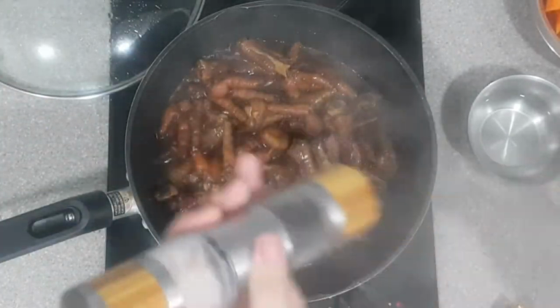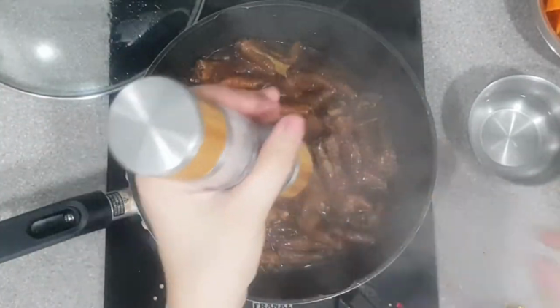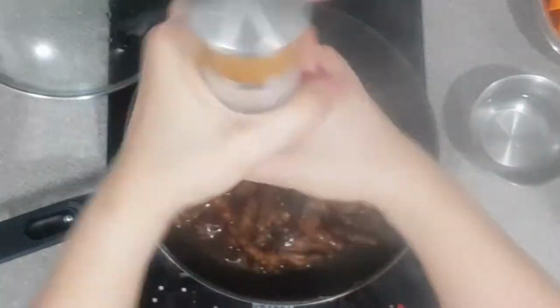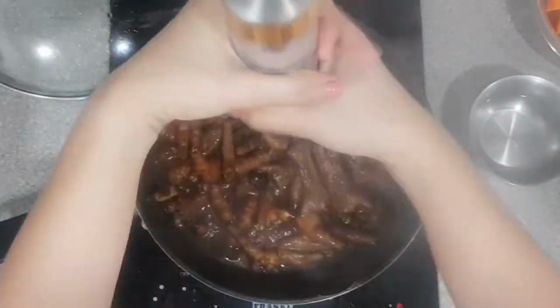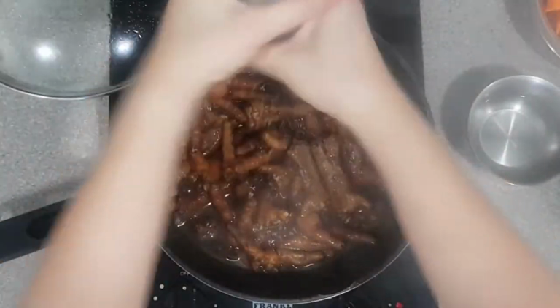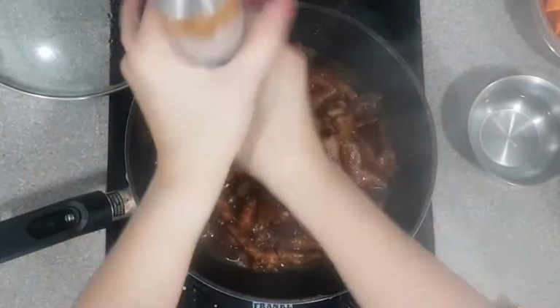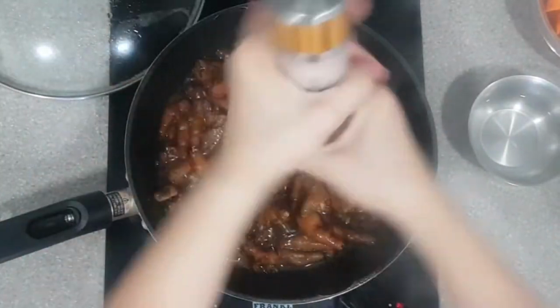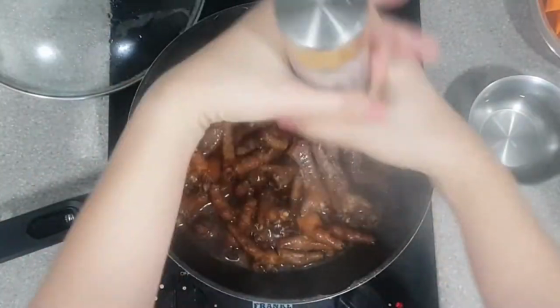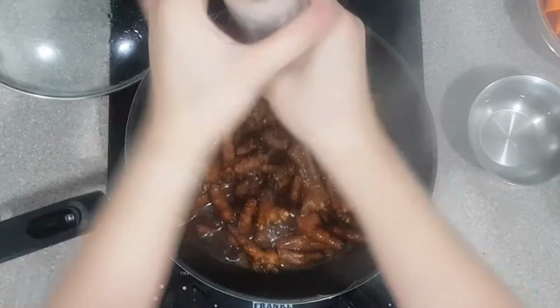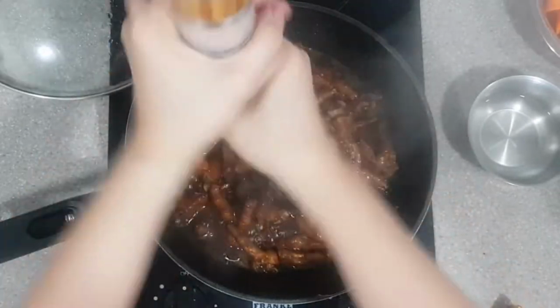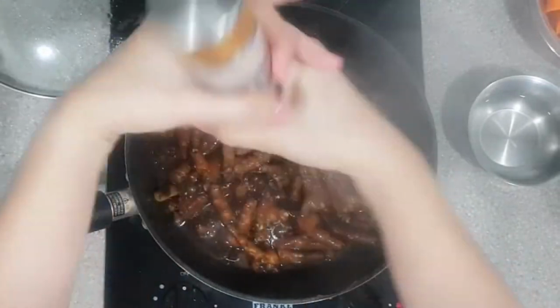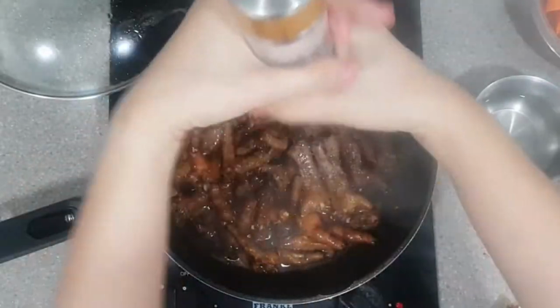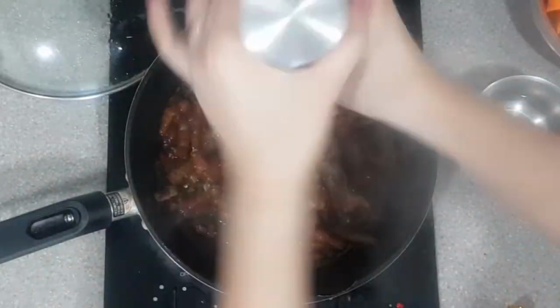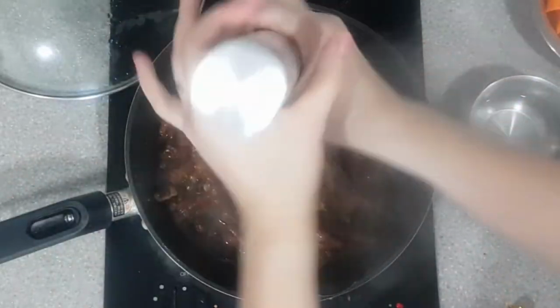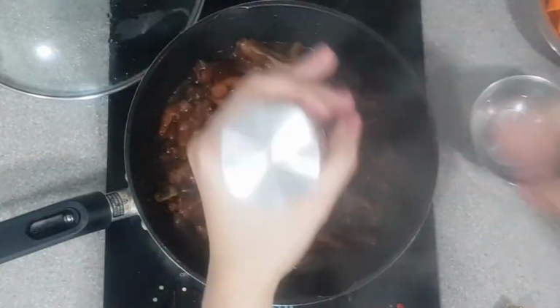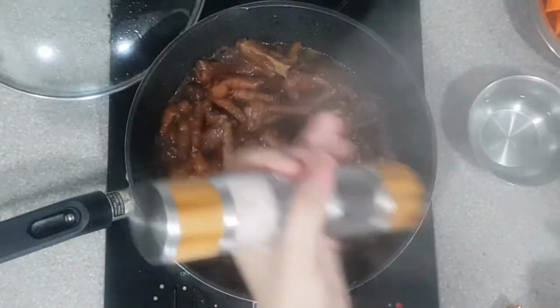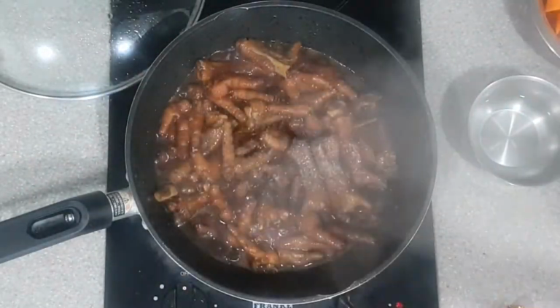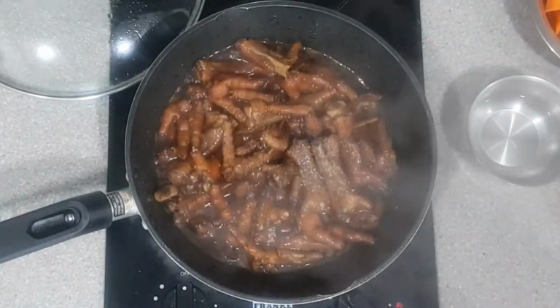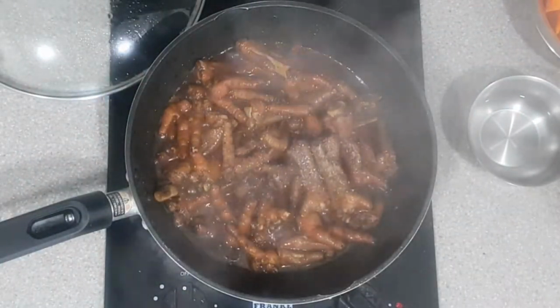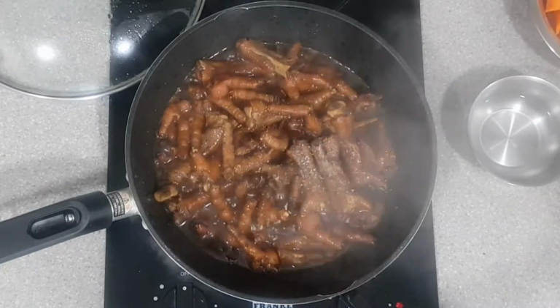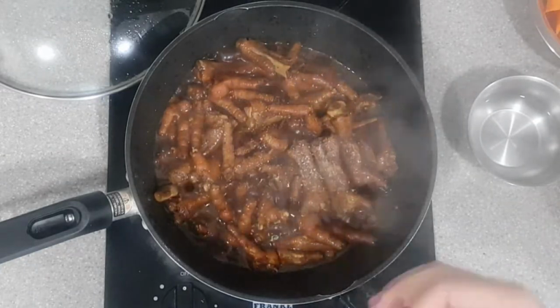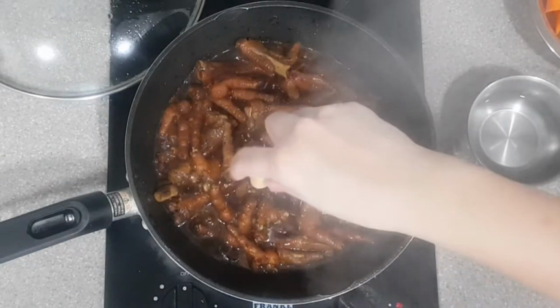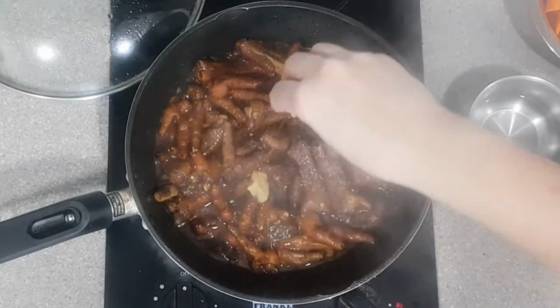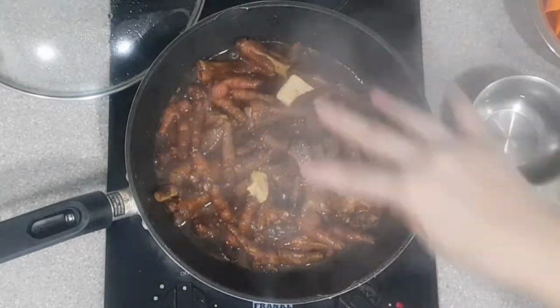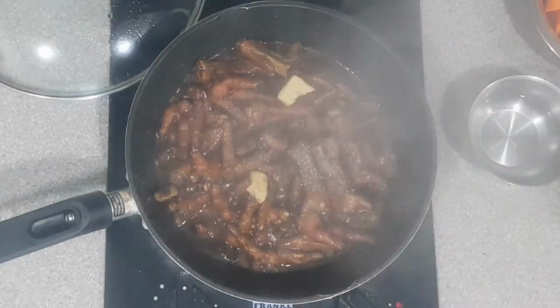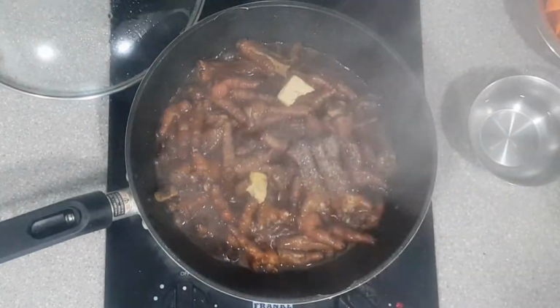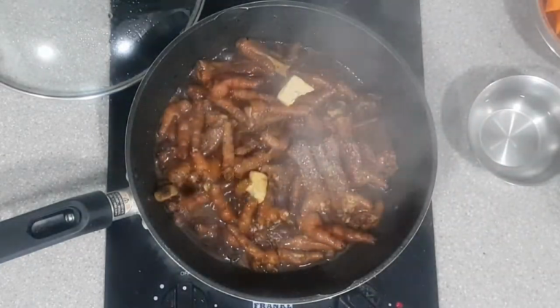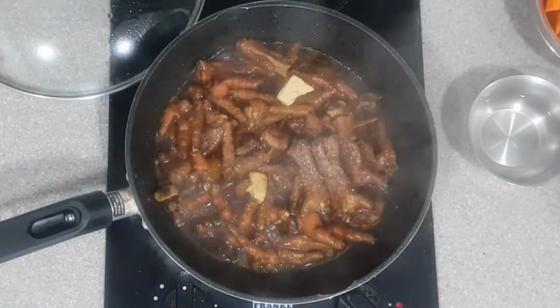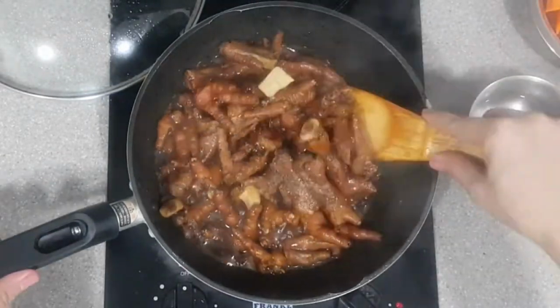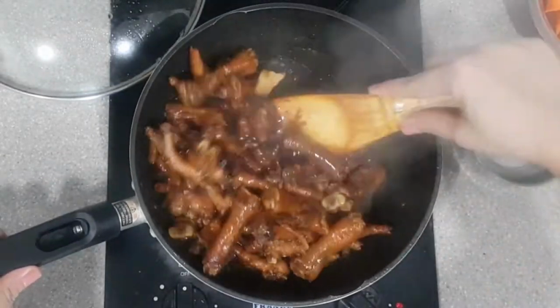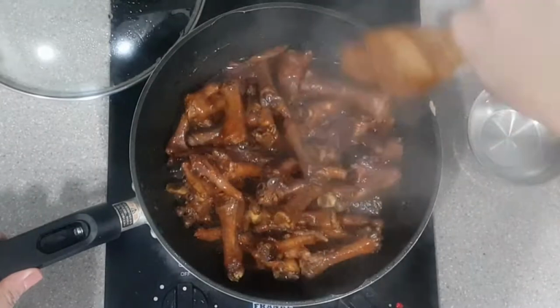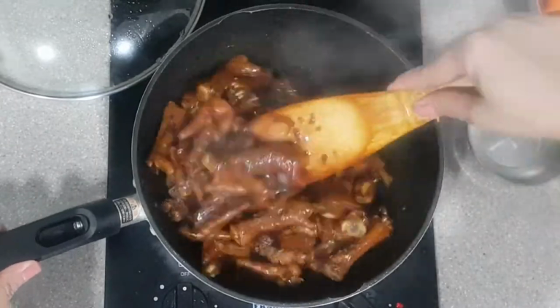Time to add in pepper and take it easy on the salt. To further enhance the flavor, you can add in one chicken cube, but this is optional.